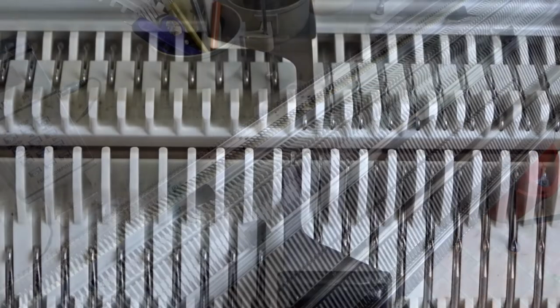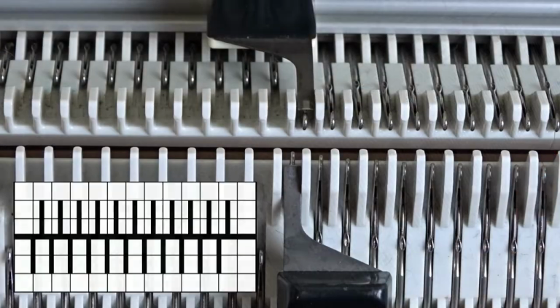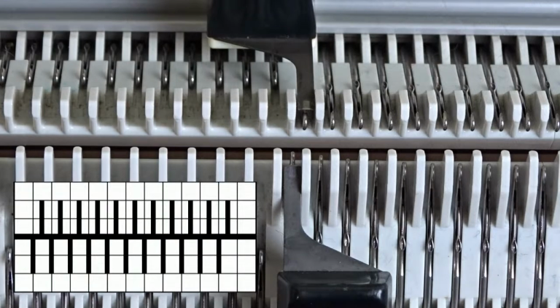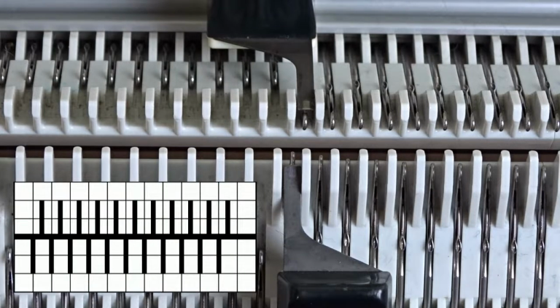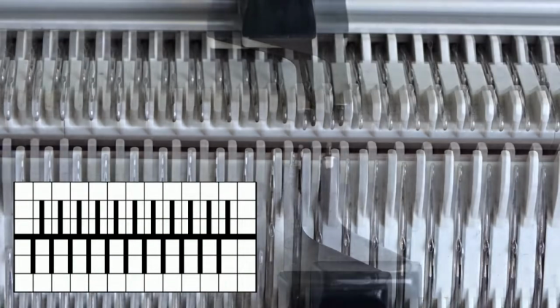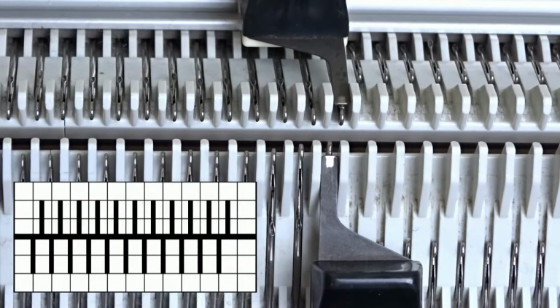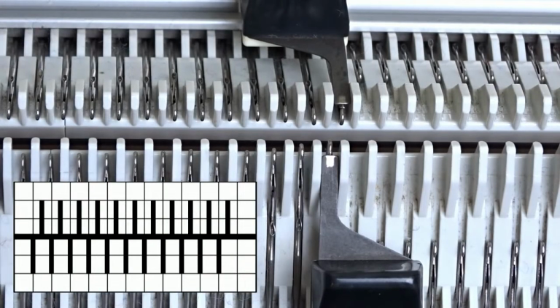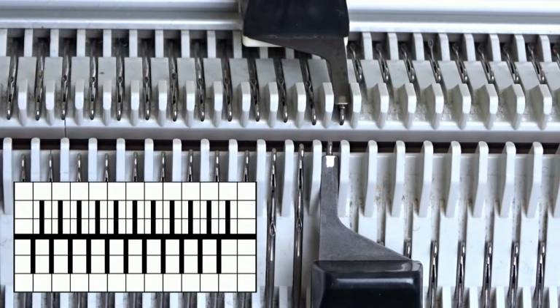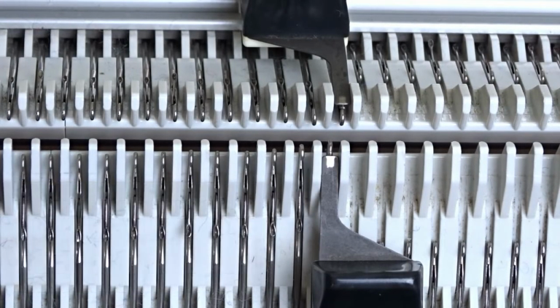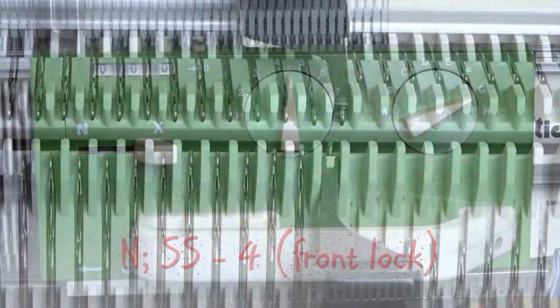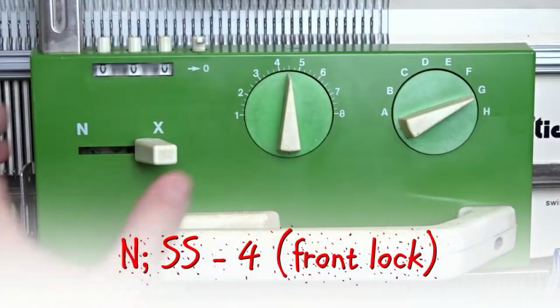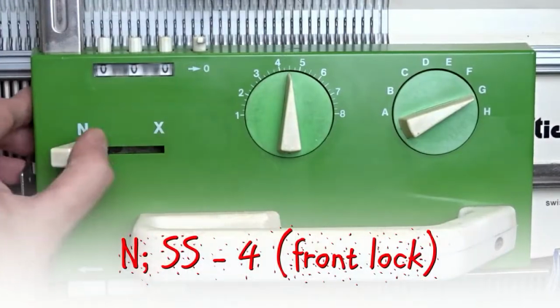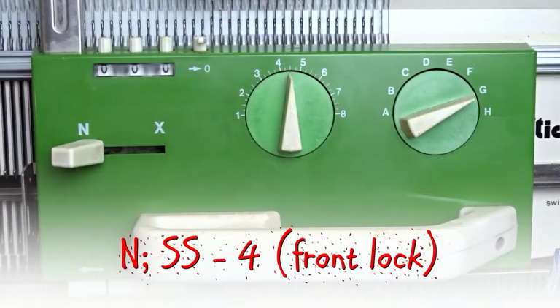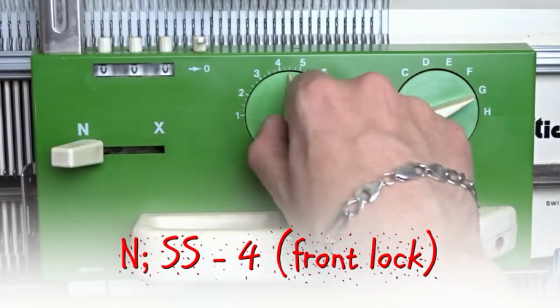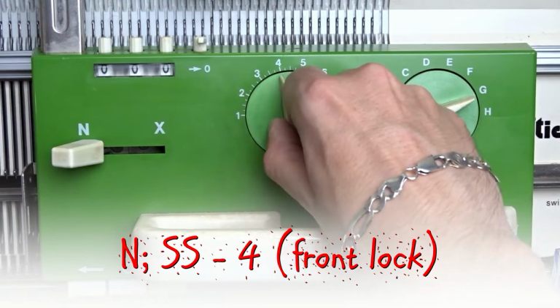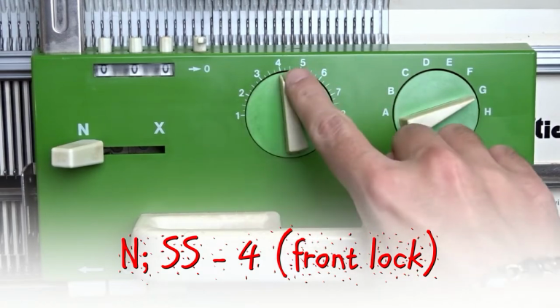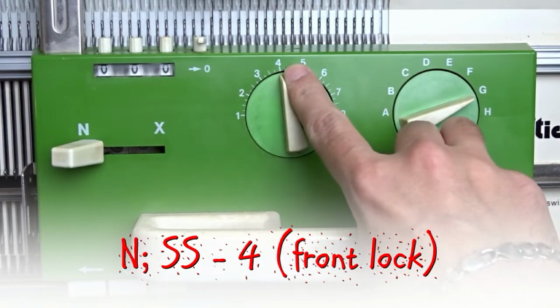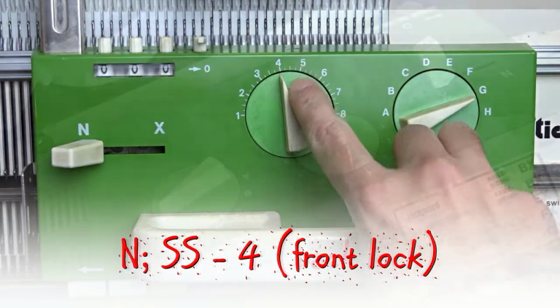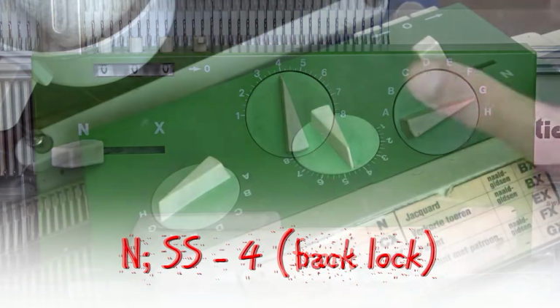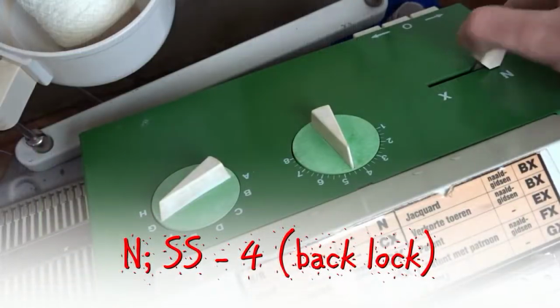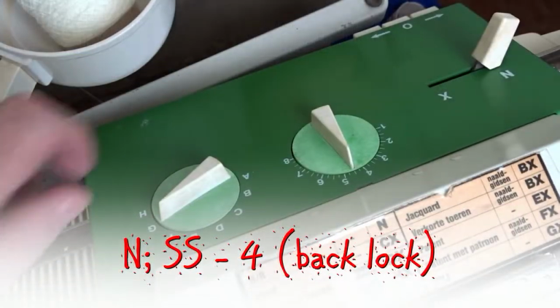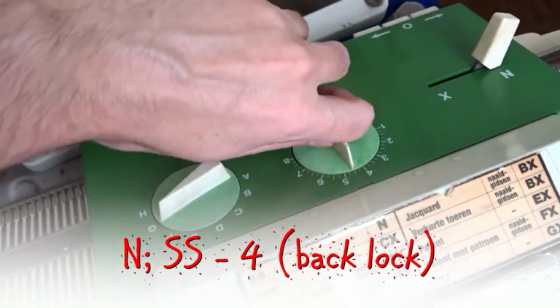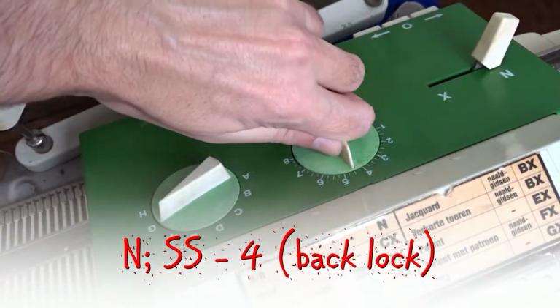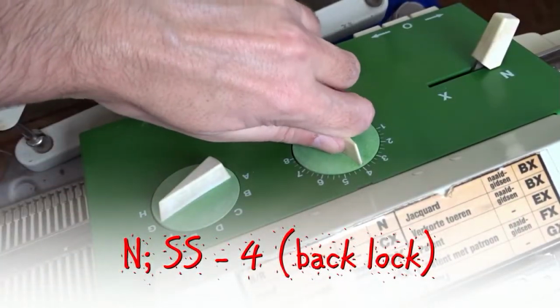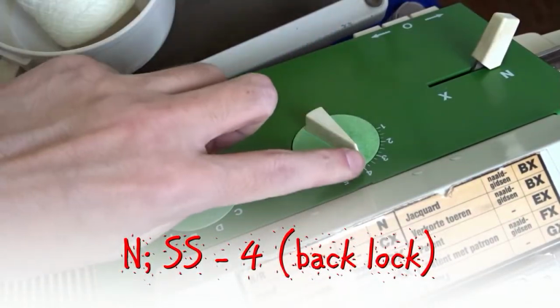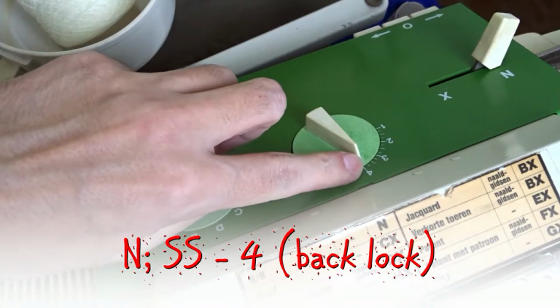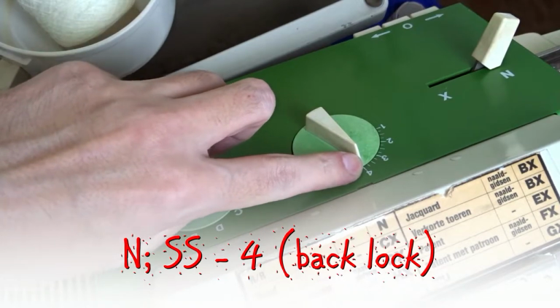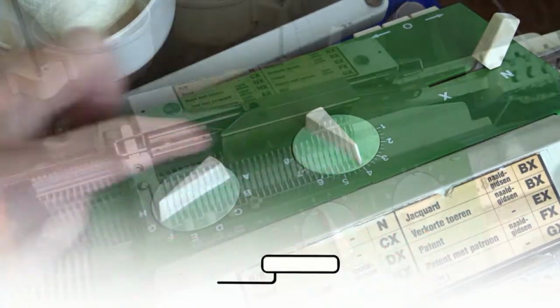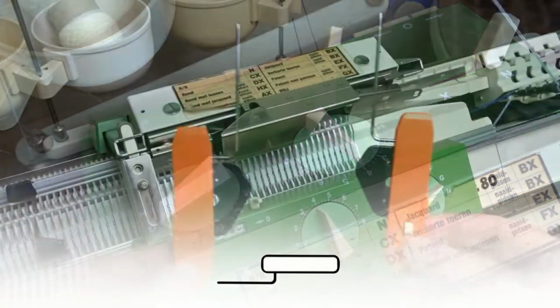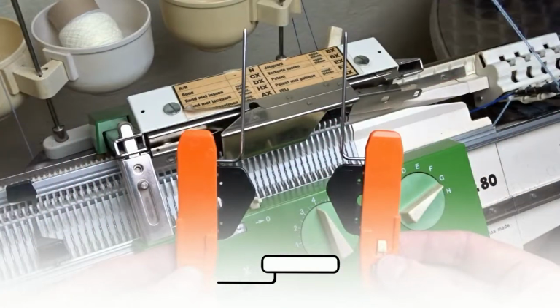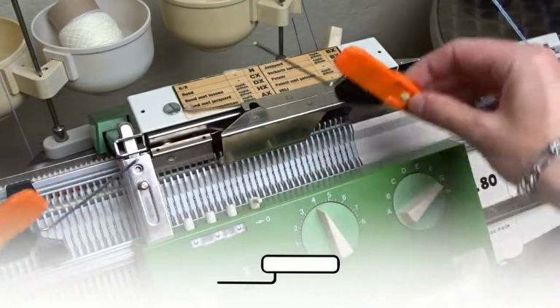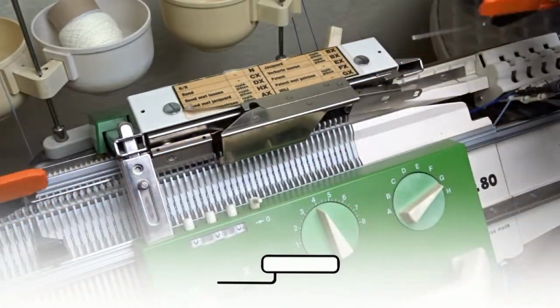You have to observe the needle rule. Set the front lock to N and the stitch sides to 4. Set the back lock the same way. Now insert the orange strippers.